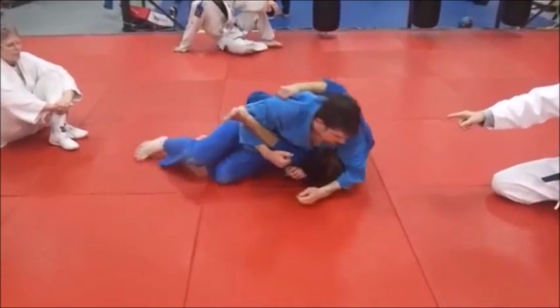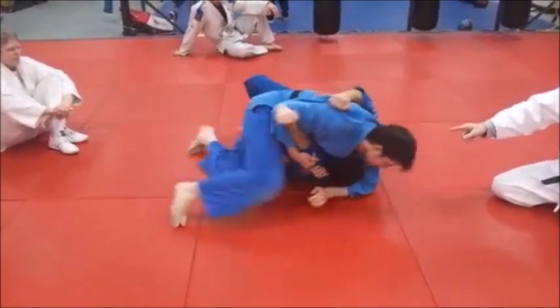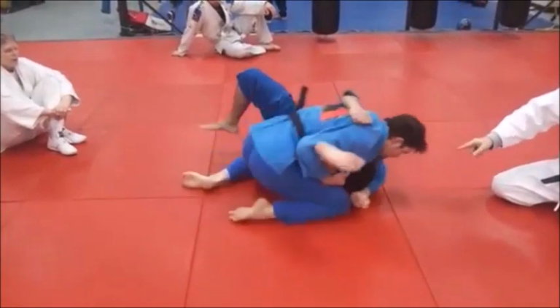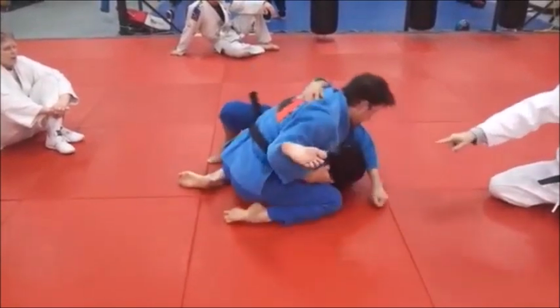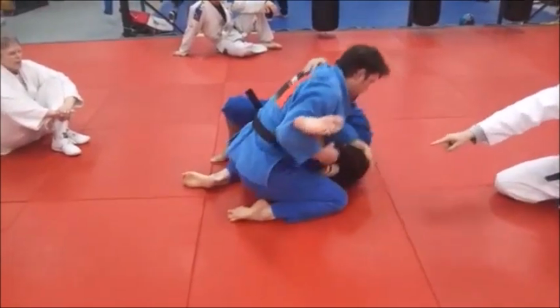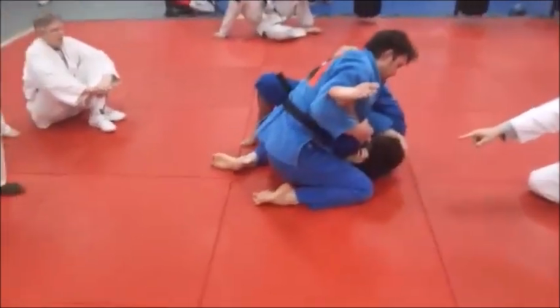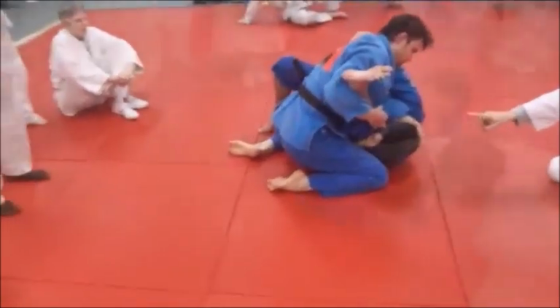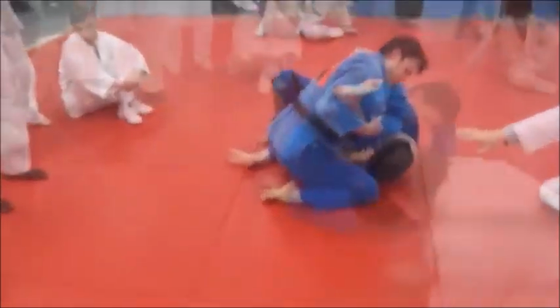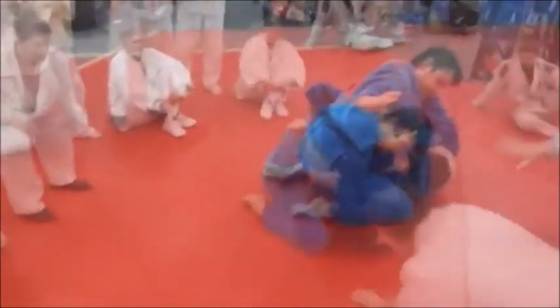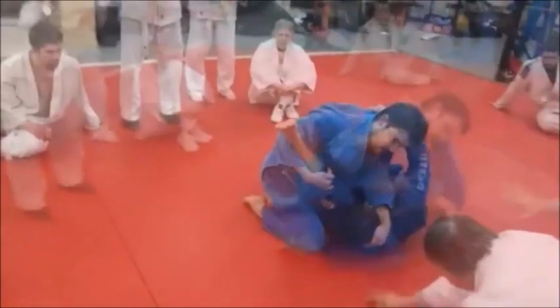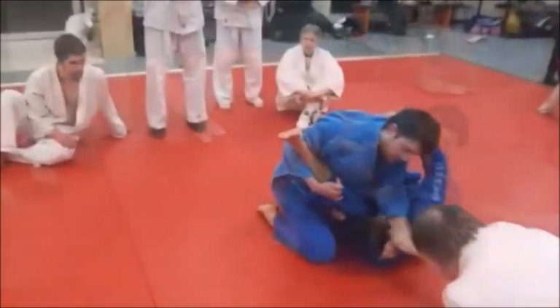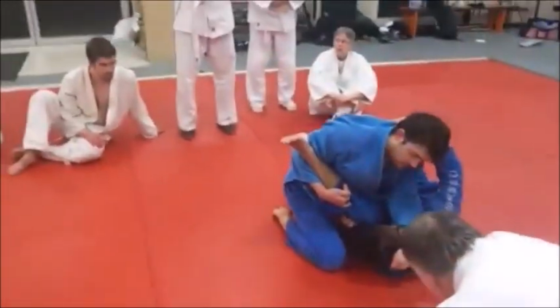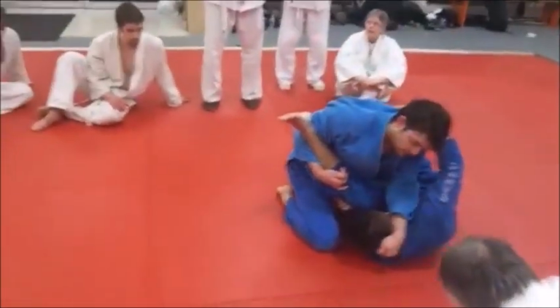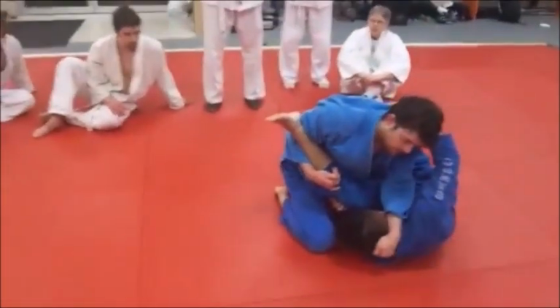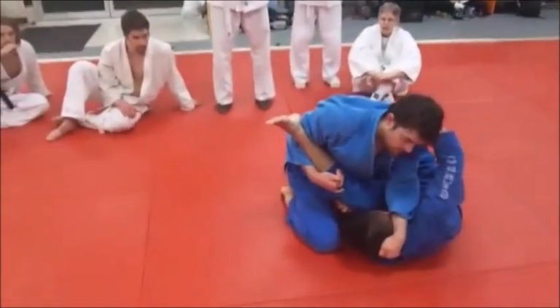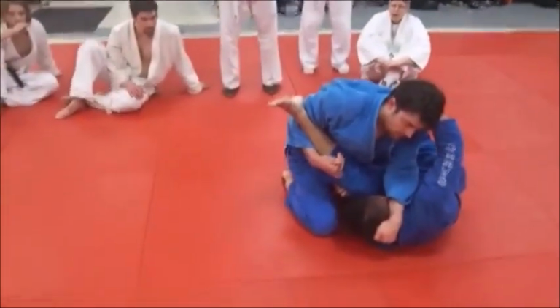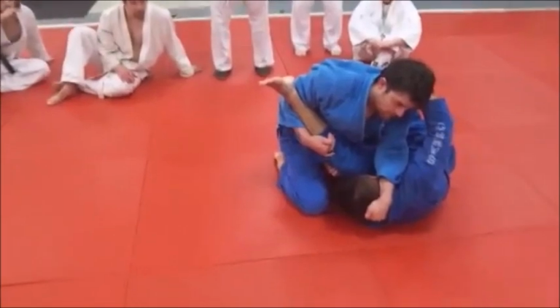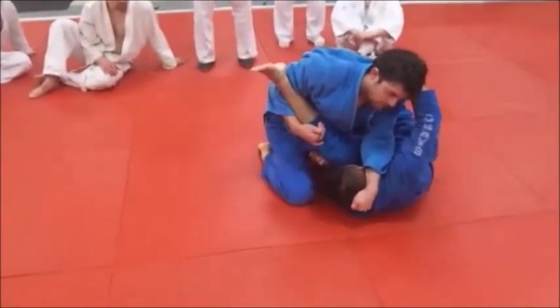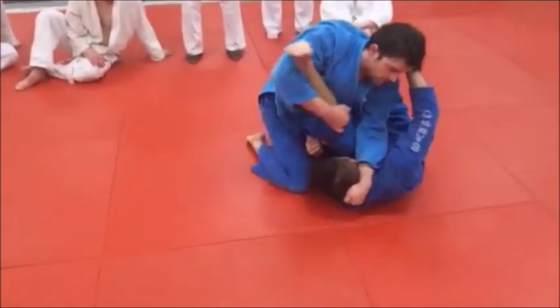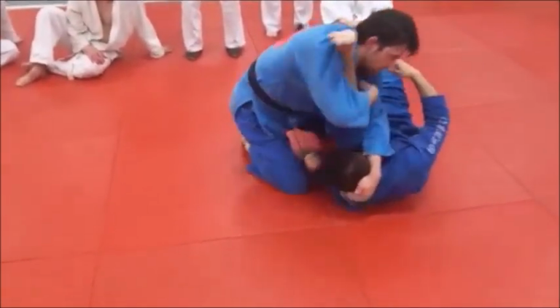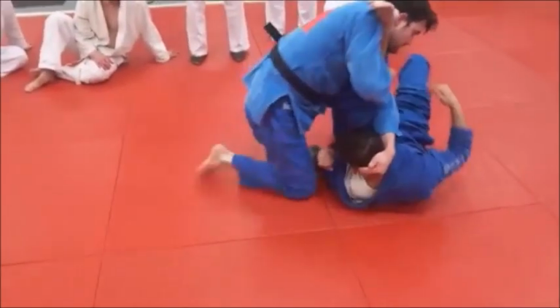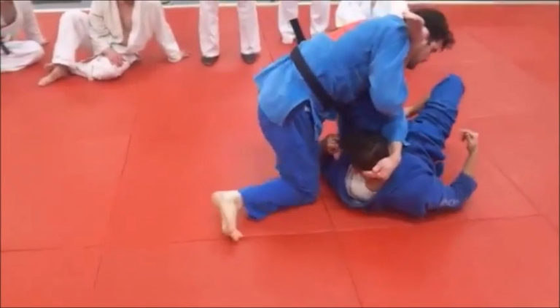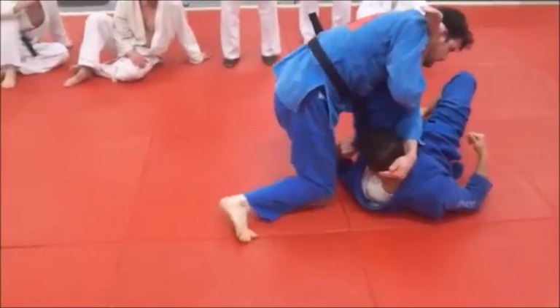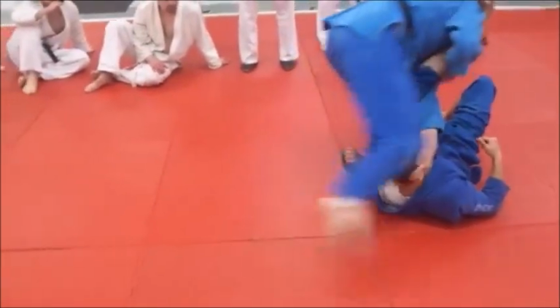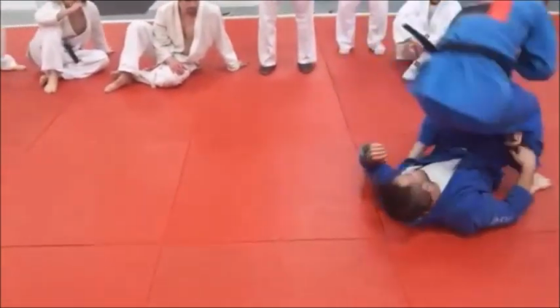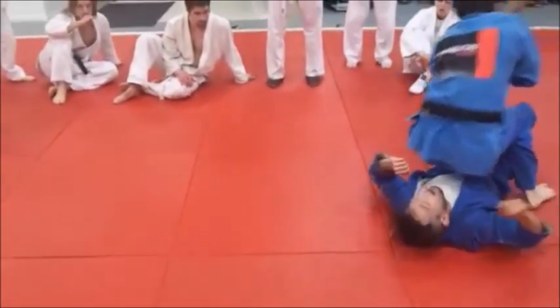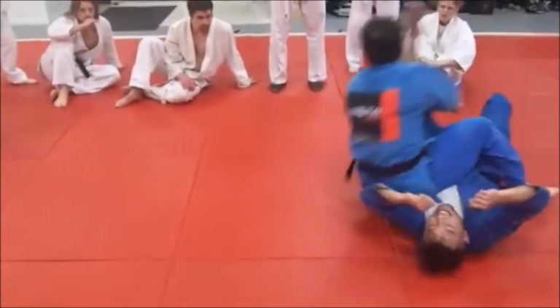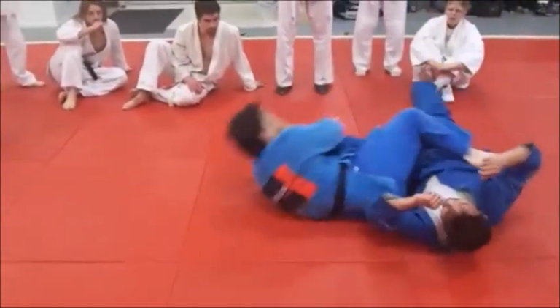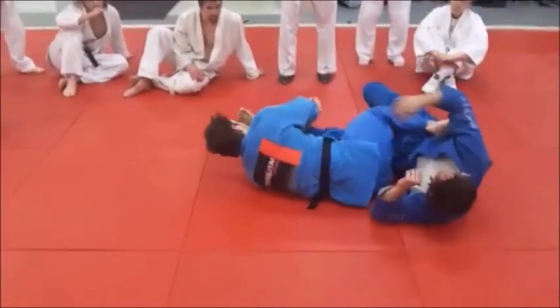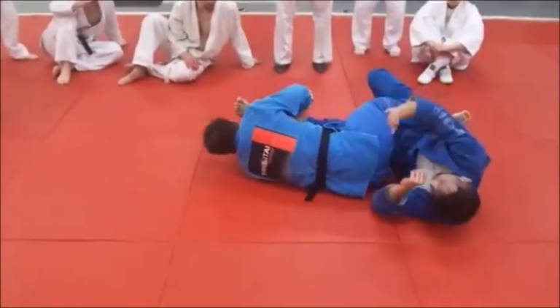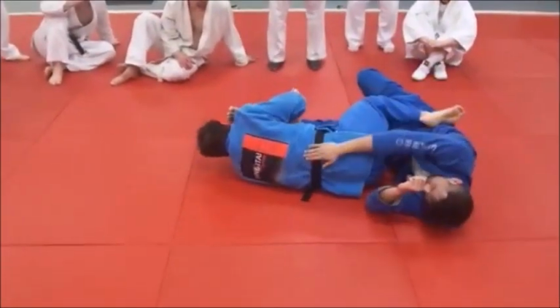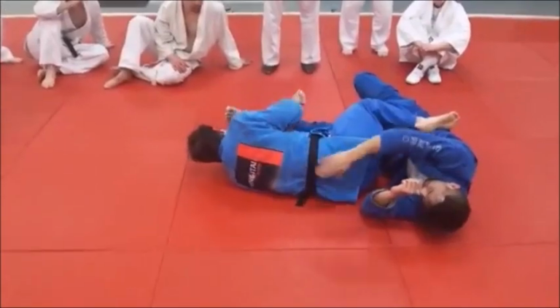Now watch what he does. See how he keeps it hooked? See how he keeps it hooked? Now he's just going to start climbing all over him. A lot of close body contact. Kick right over and go for that leg.